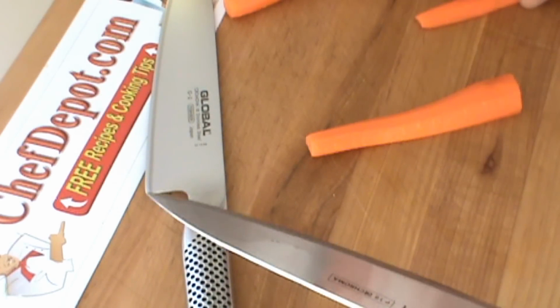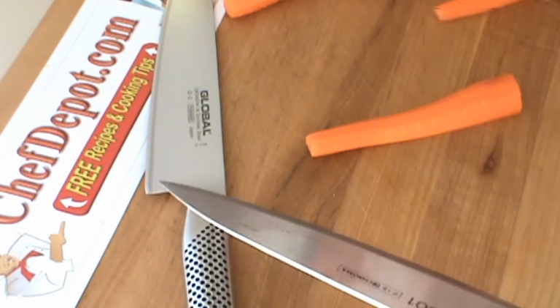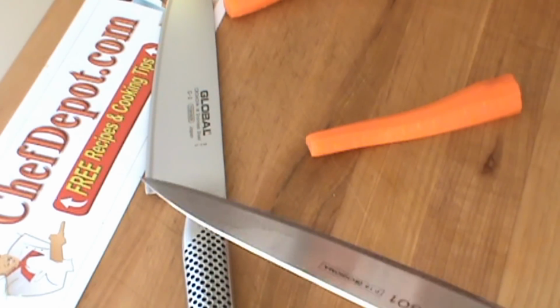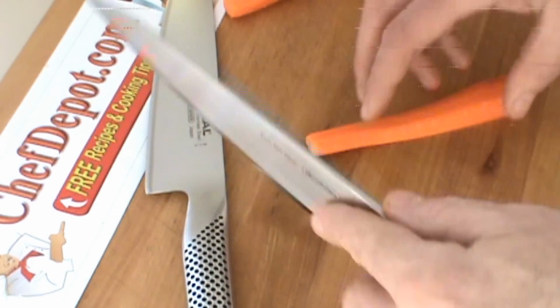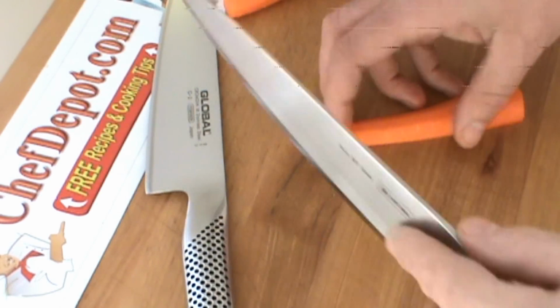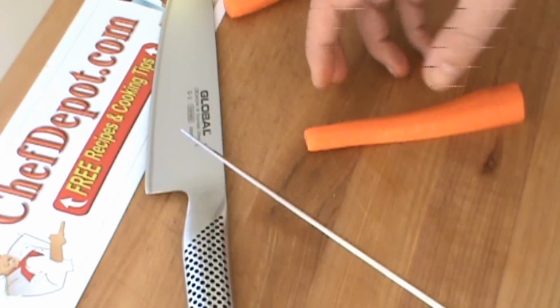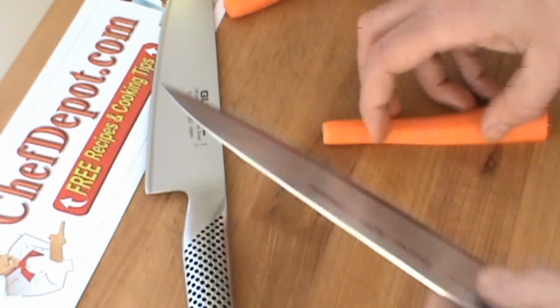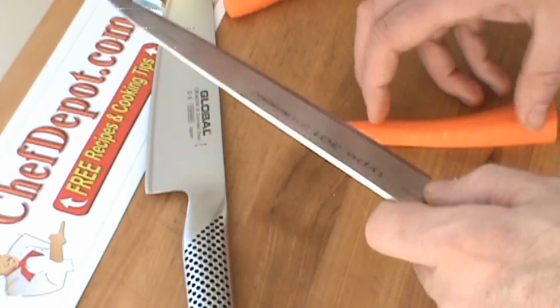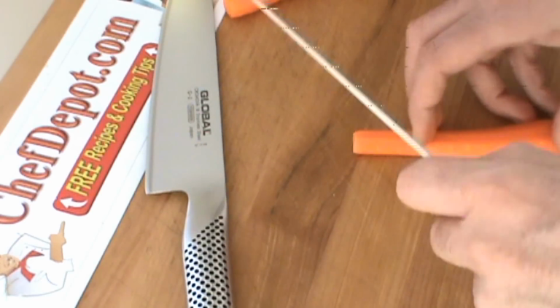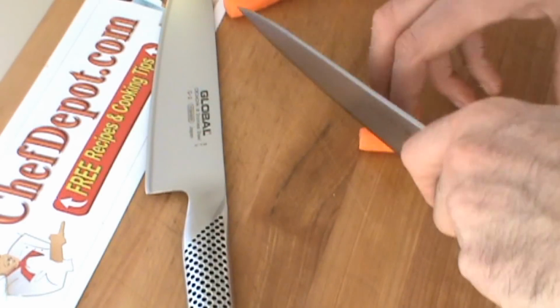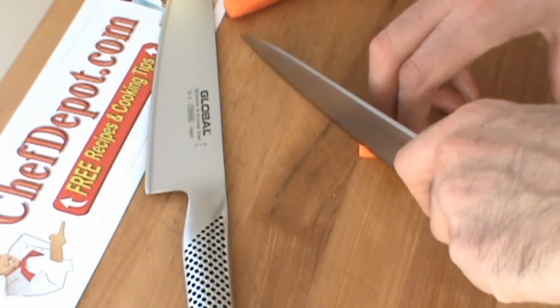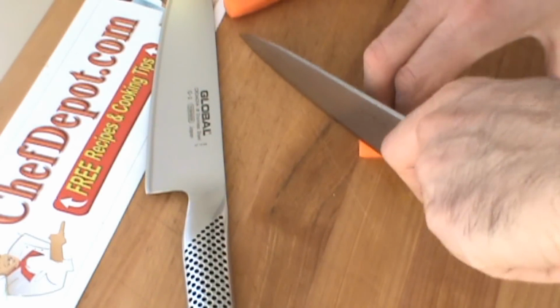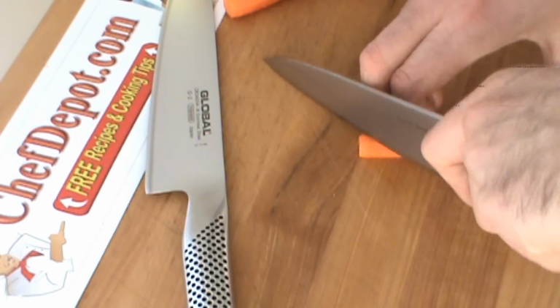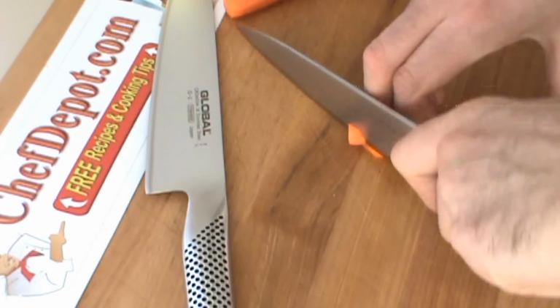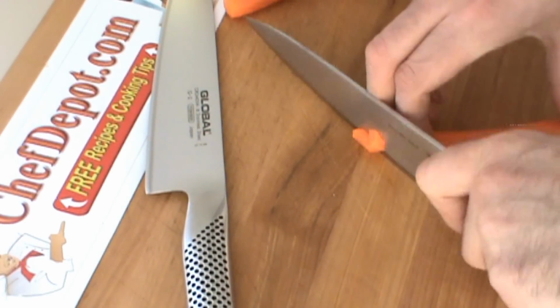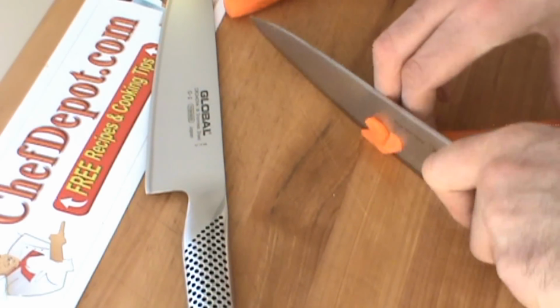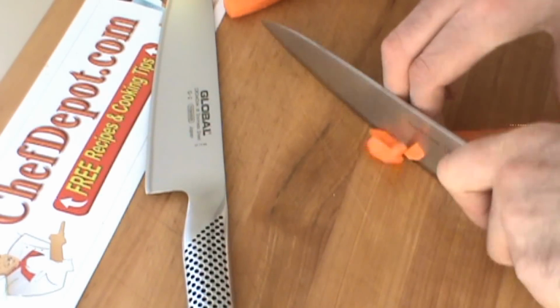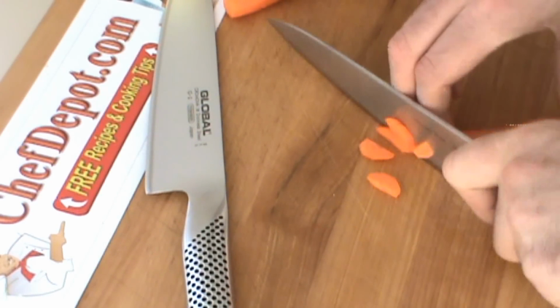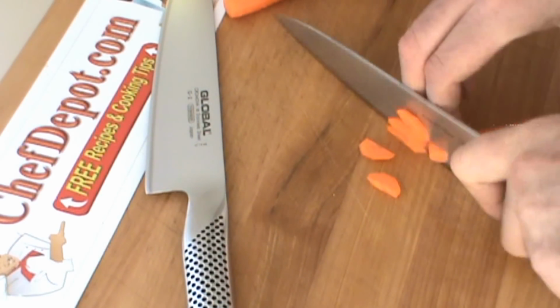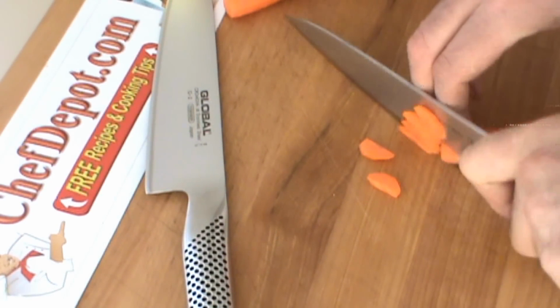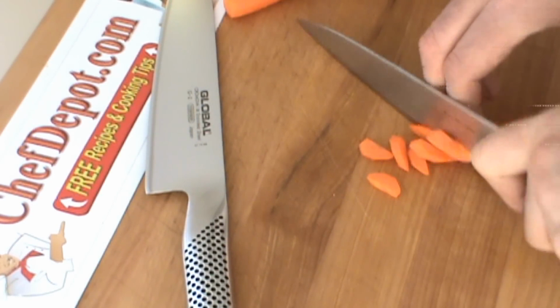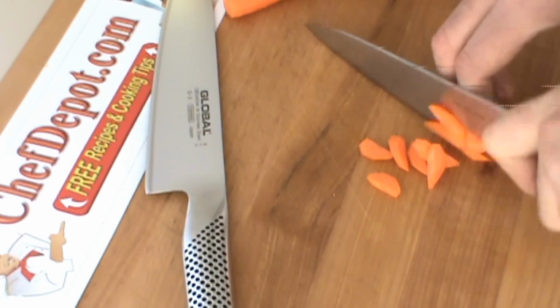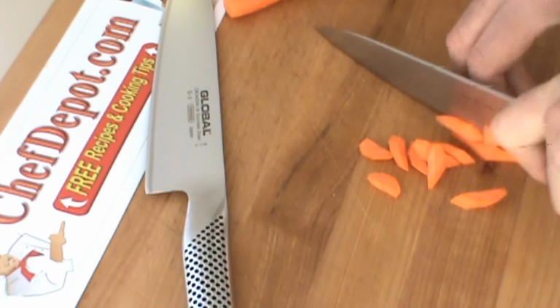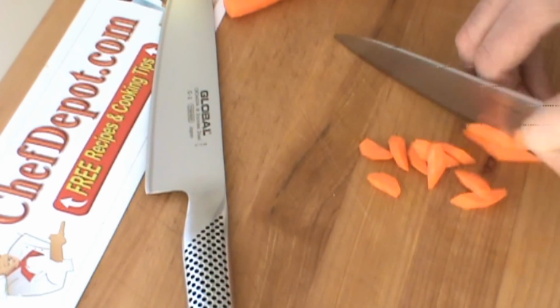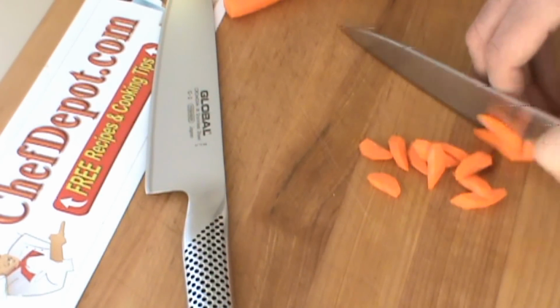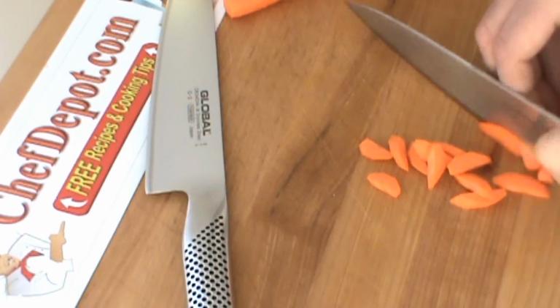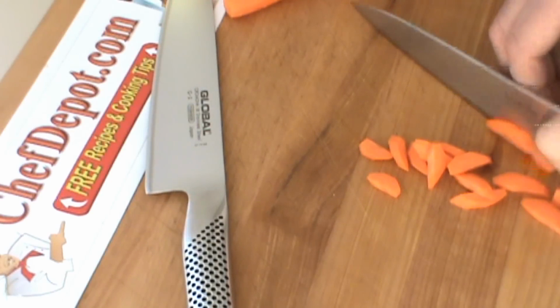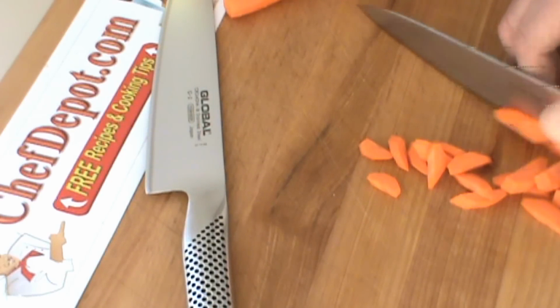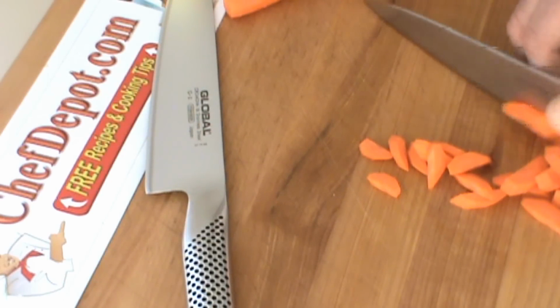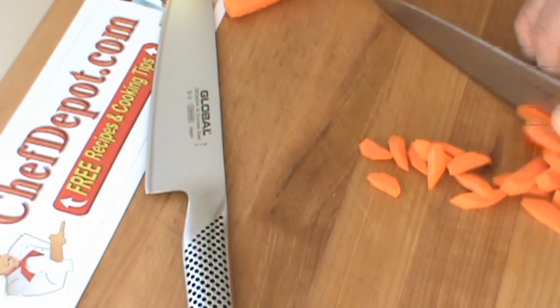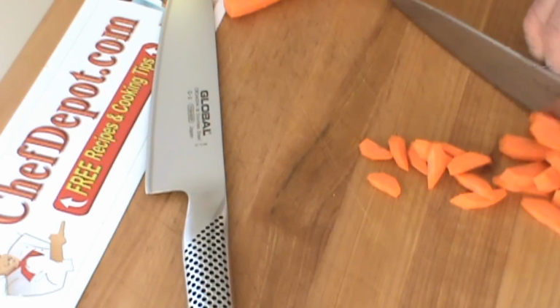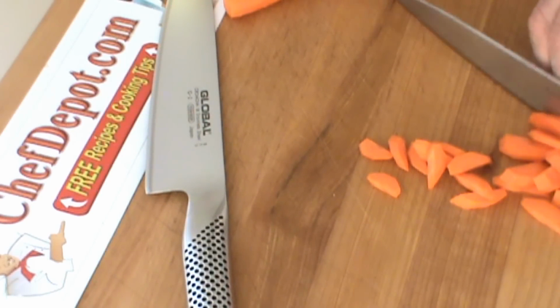First of all, you want to keep your fingers rolled back and just do a rocking motion. This is a simple slice like this. Knife cuts through like butter.